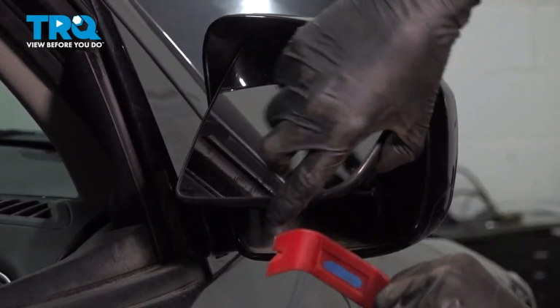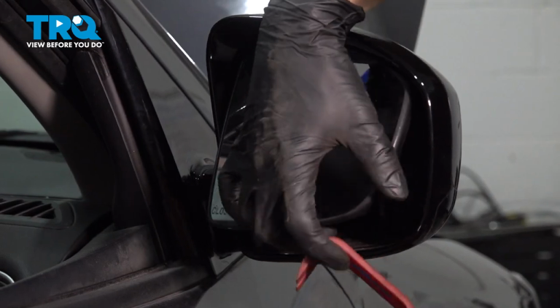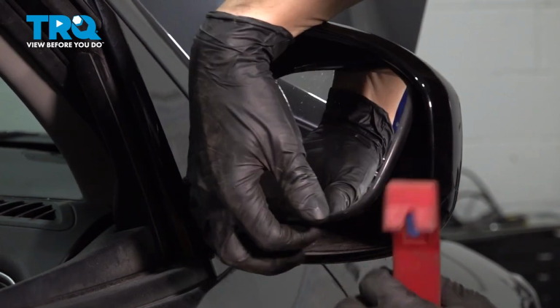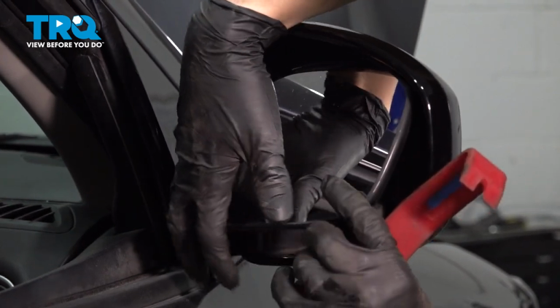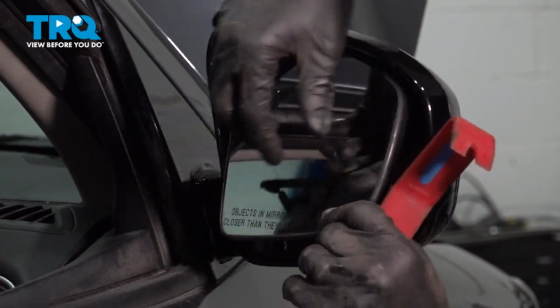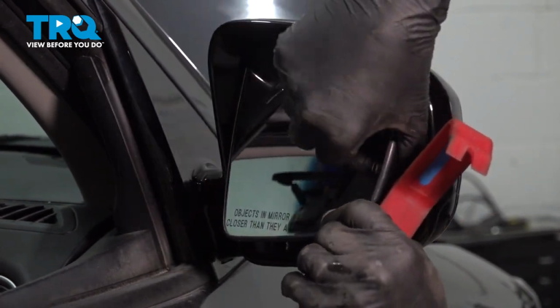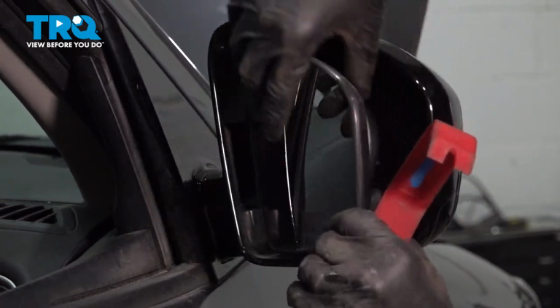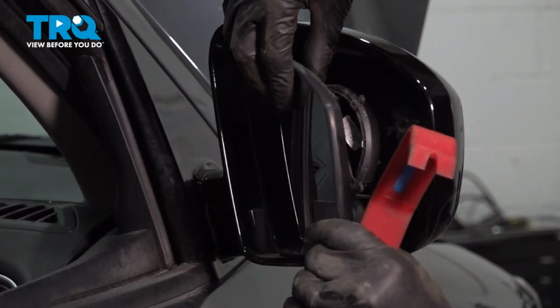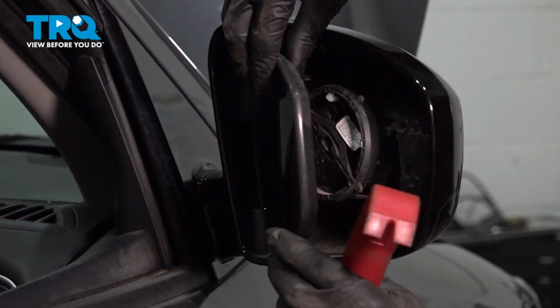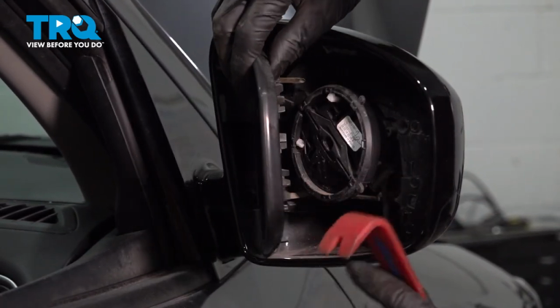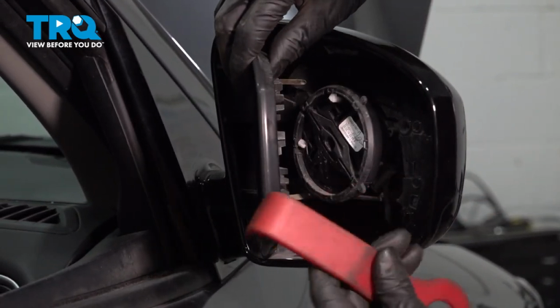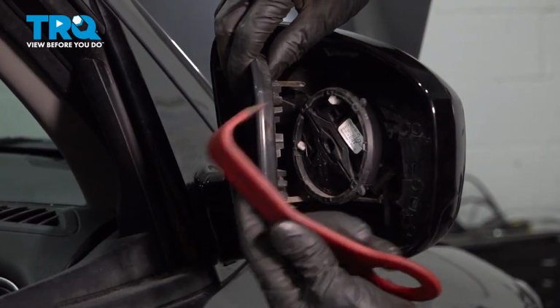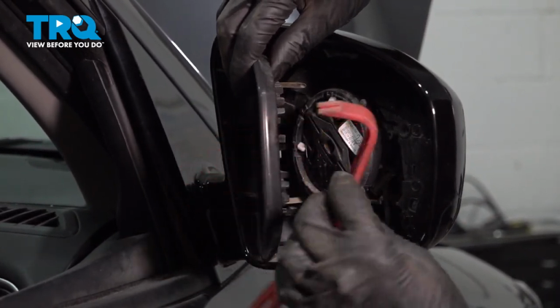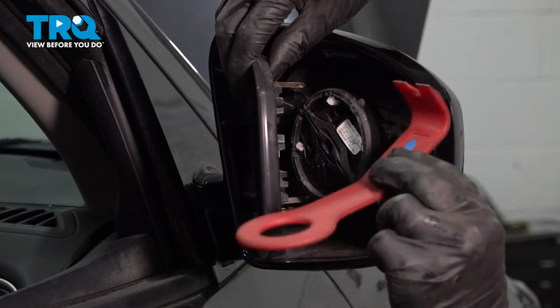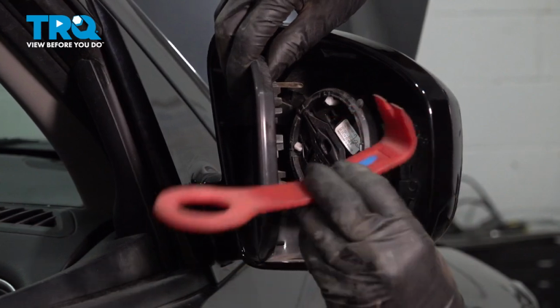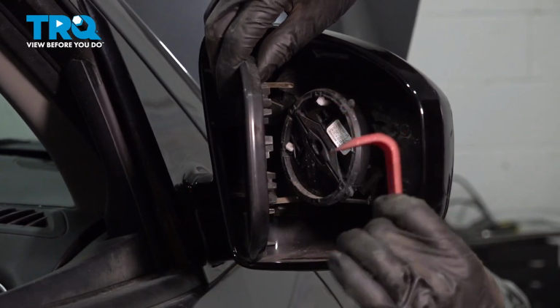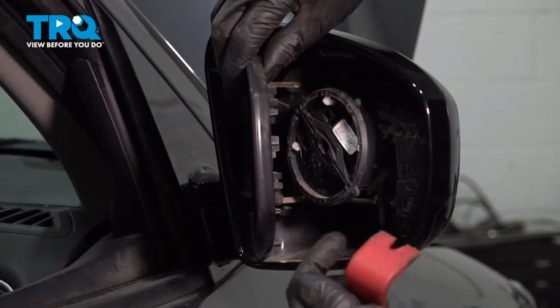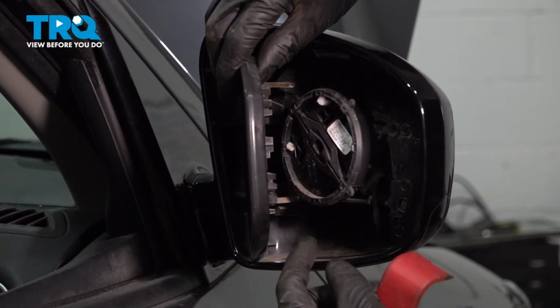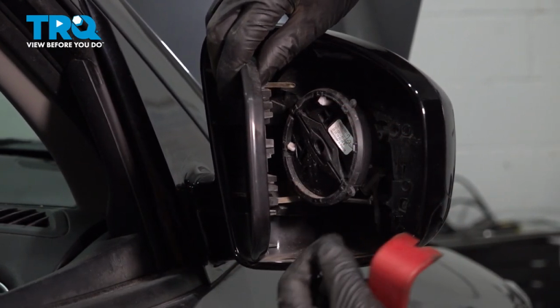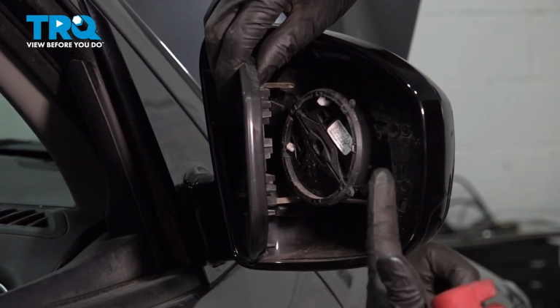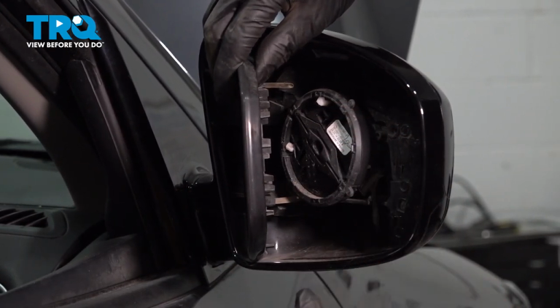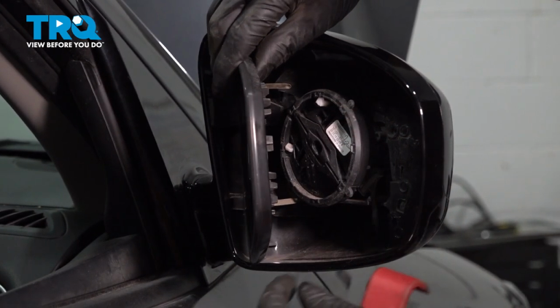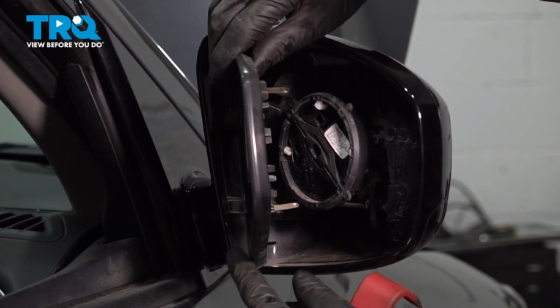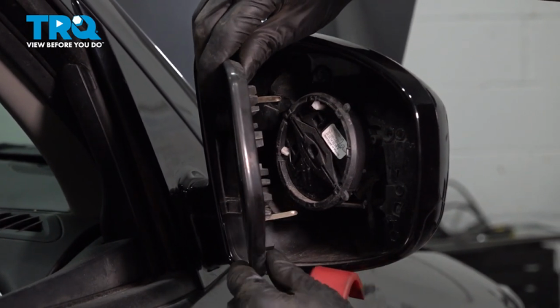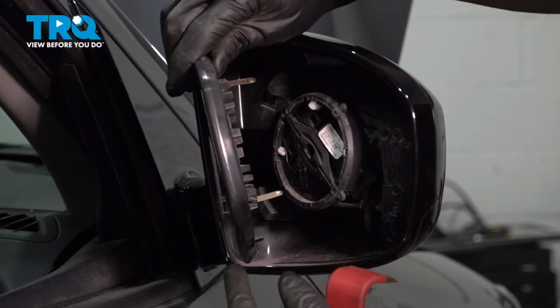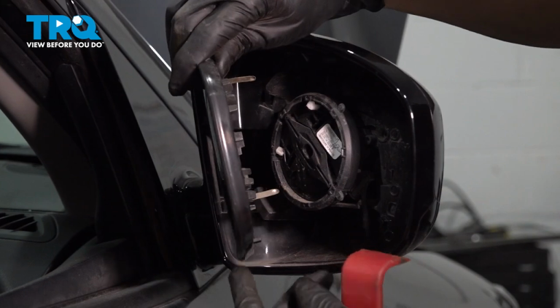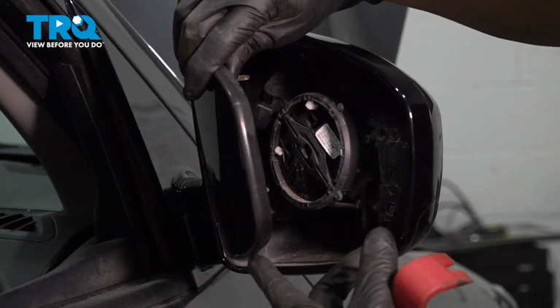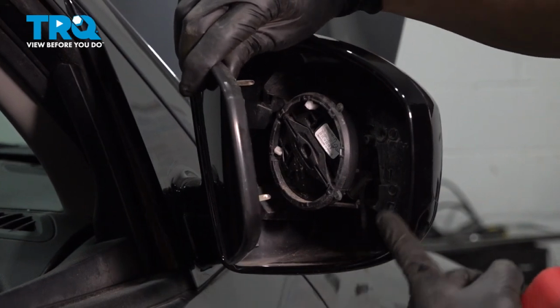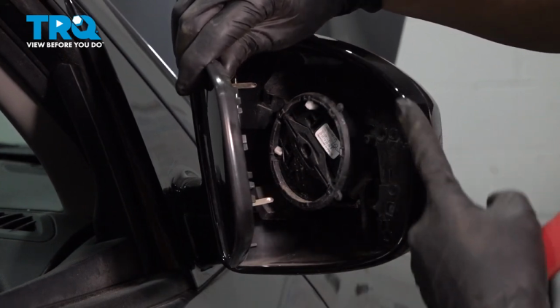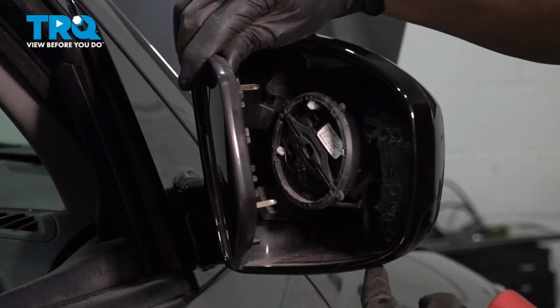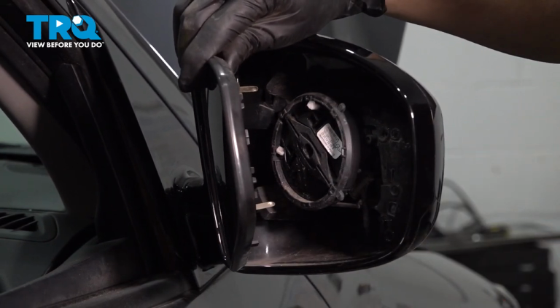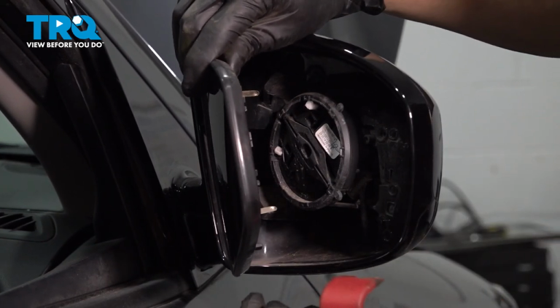Pry this off of here. Sometimes it takes quite a bit of force, and I have a thick, sturdy trim tool. Try not to use anything metal, like a screwdriver or a pry bar, because that could also damage the outer mirror assembly.